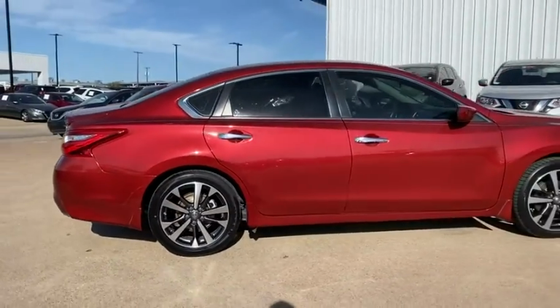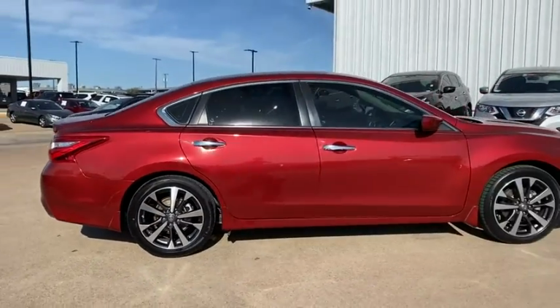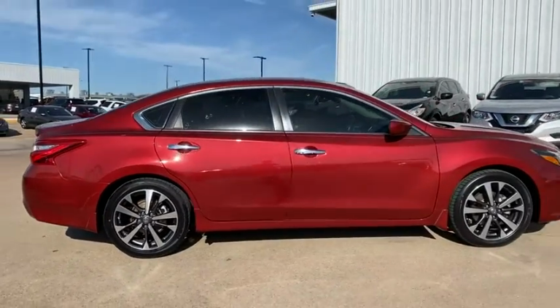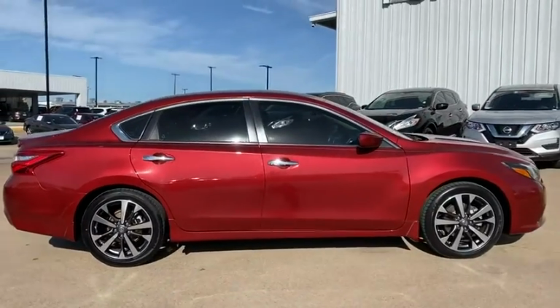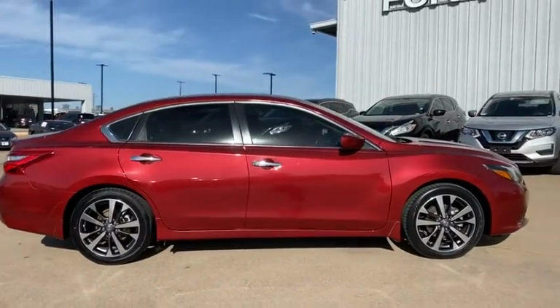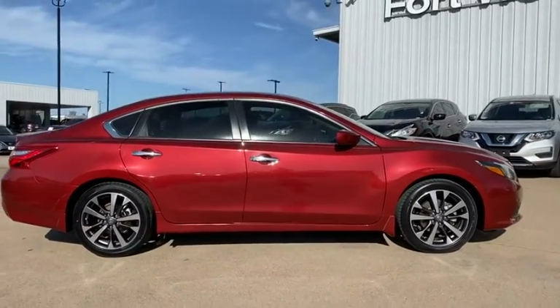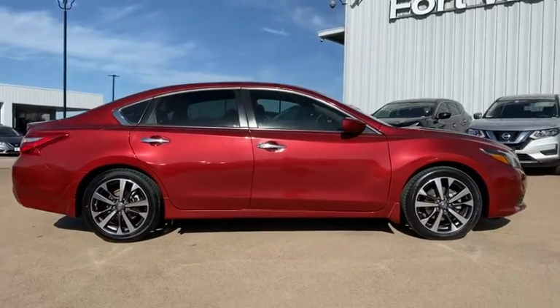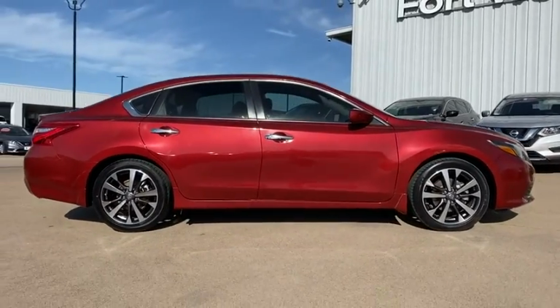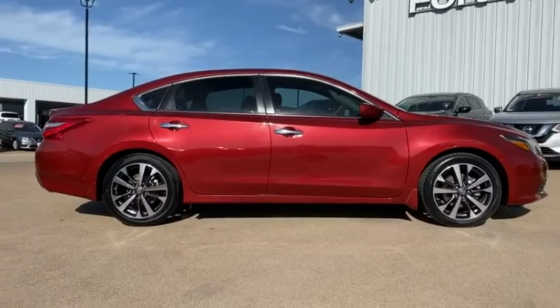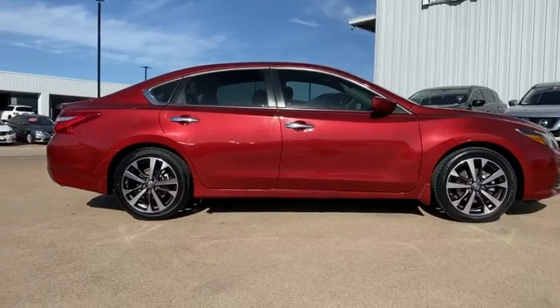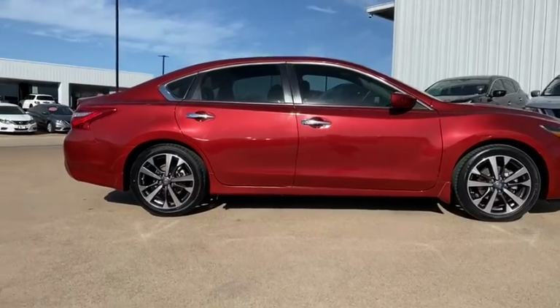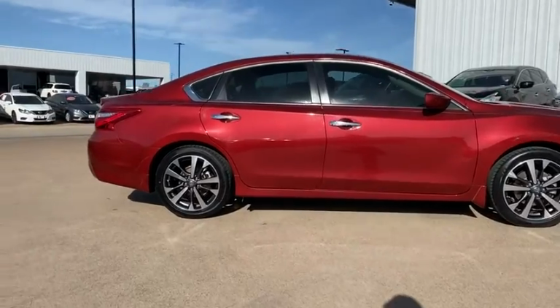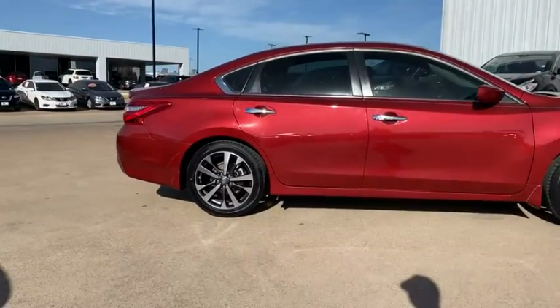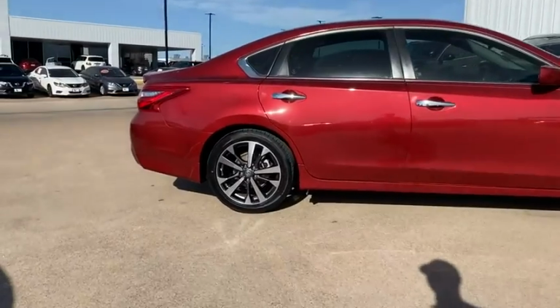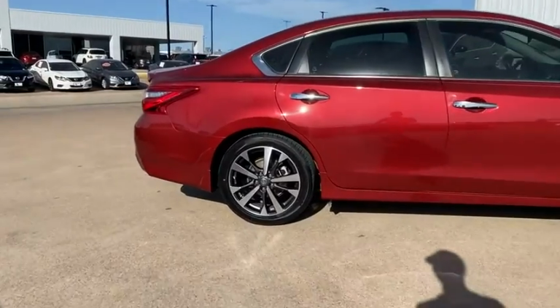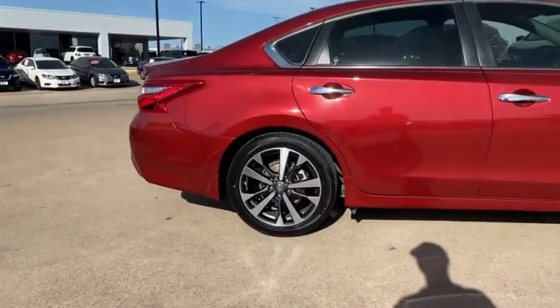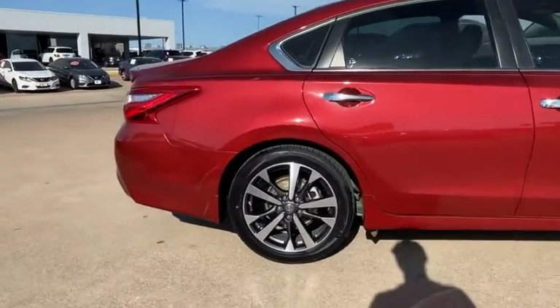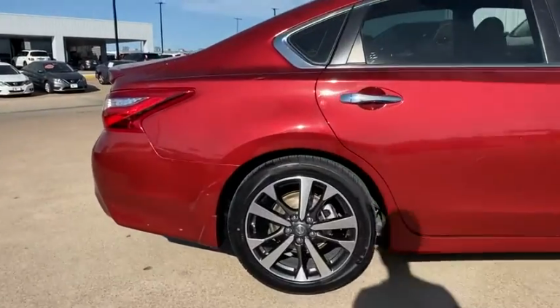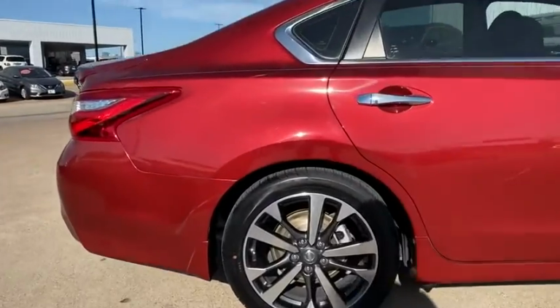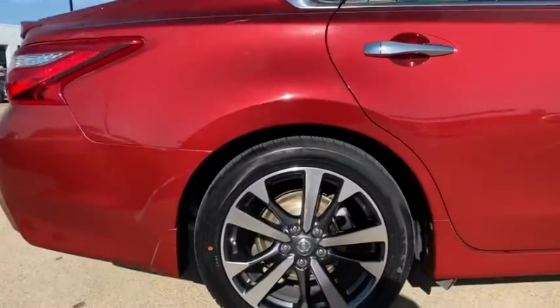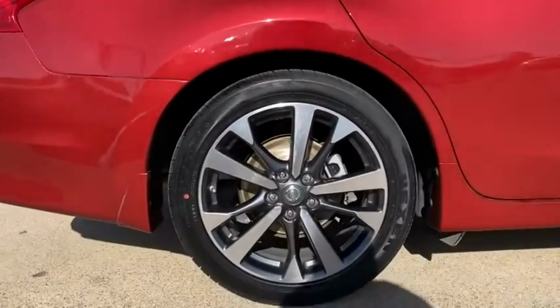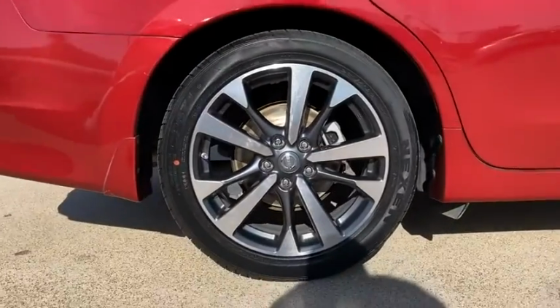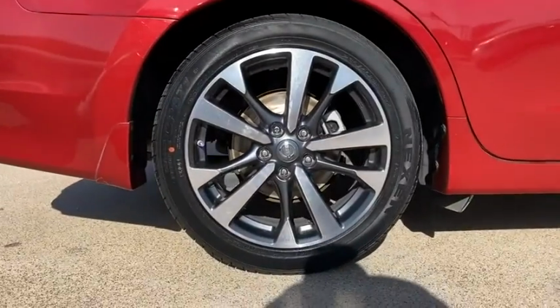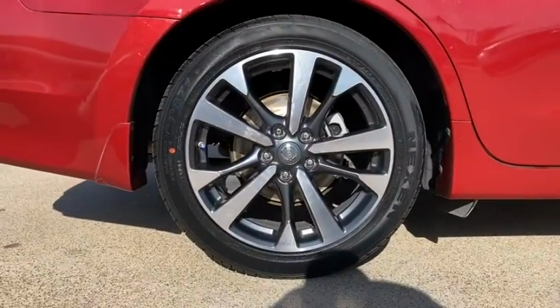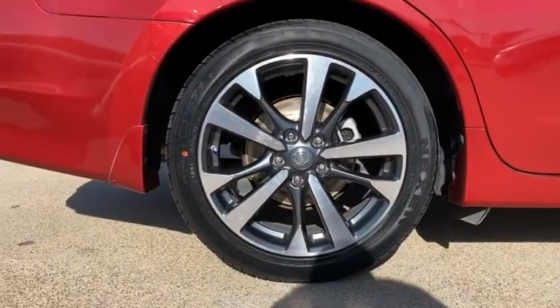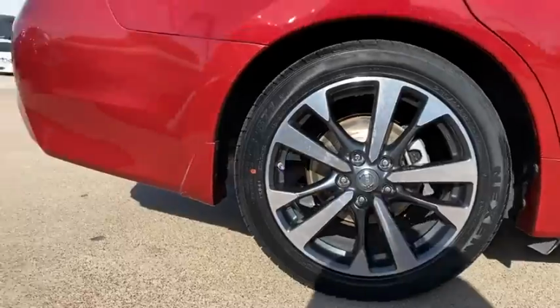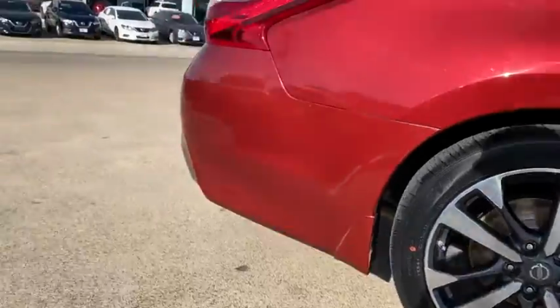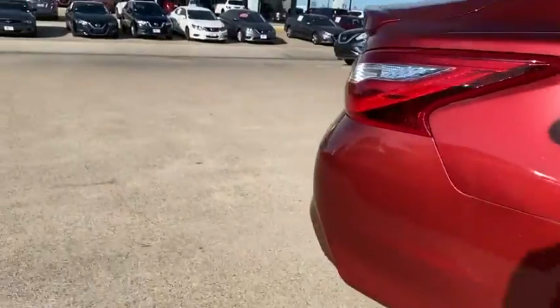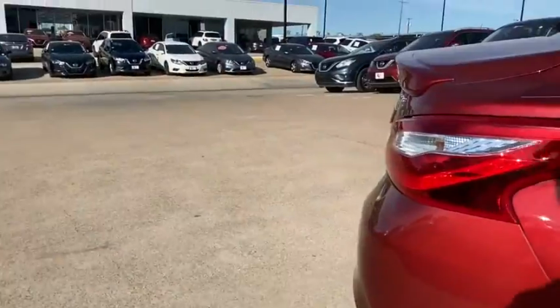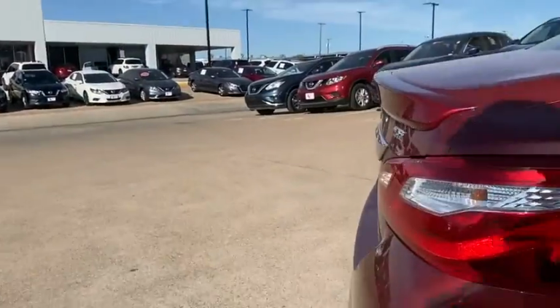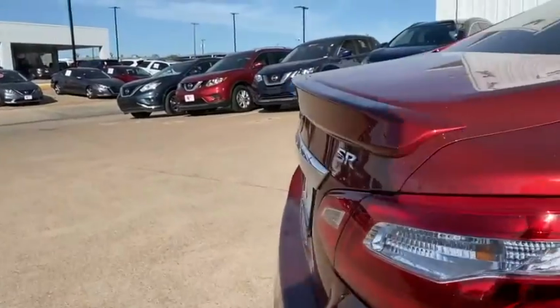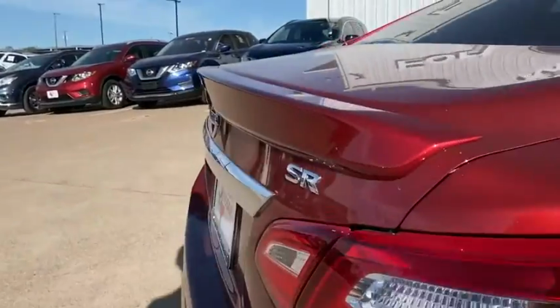dual airbags, power steering, four-wheel disc brakes, center armrest, trip computer, security system, CD player, rear window defroster, power windows,